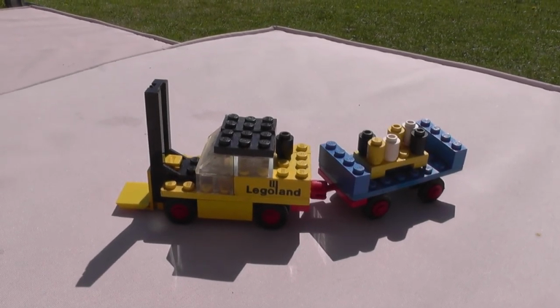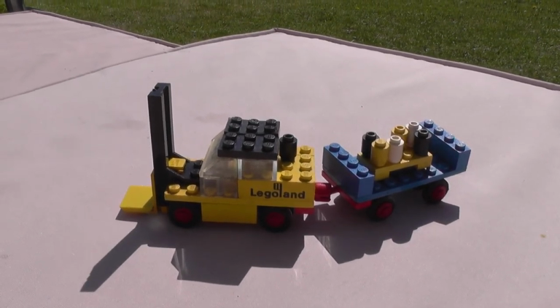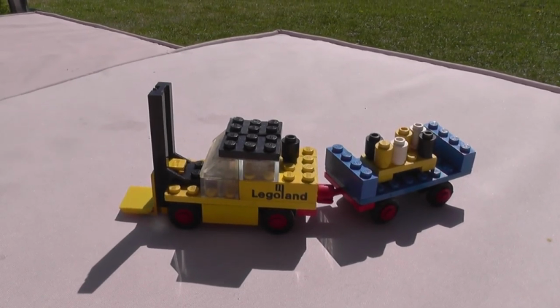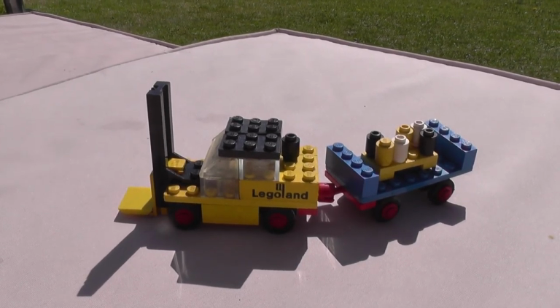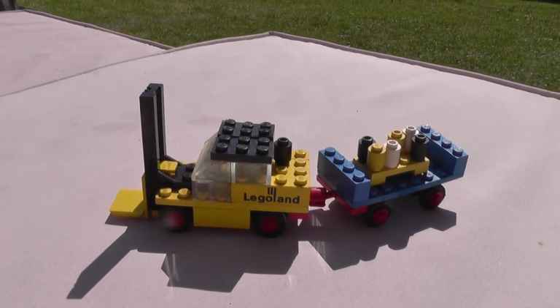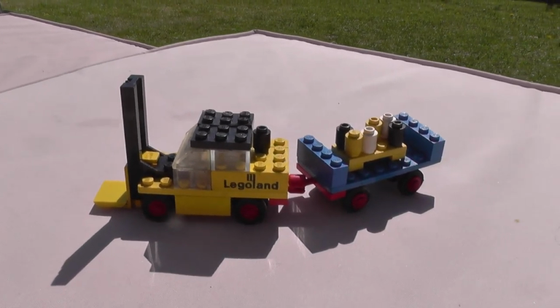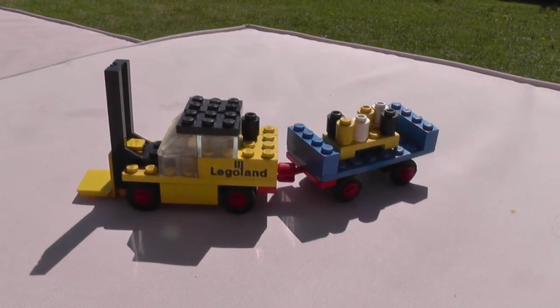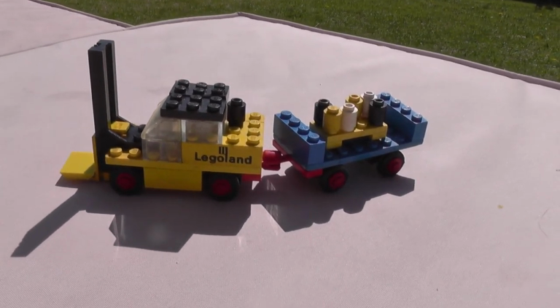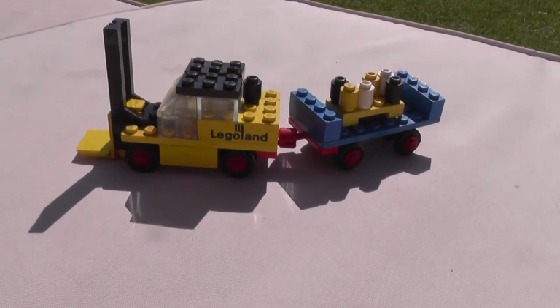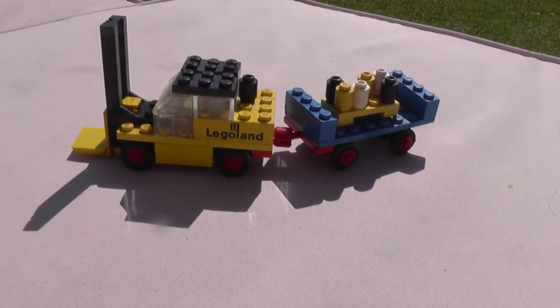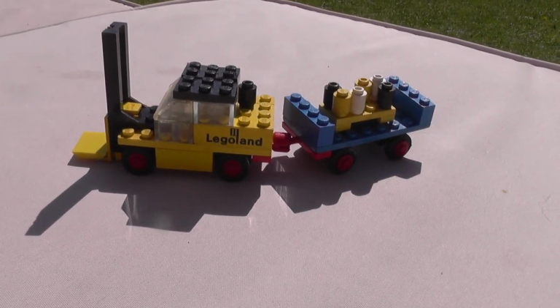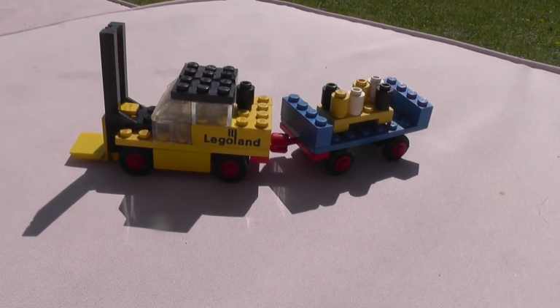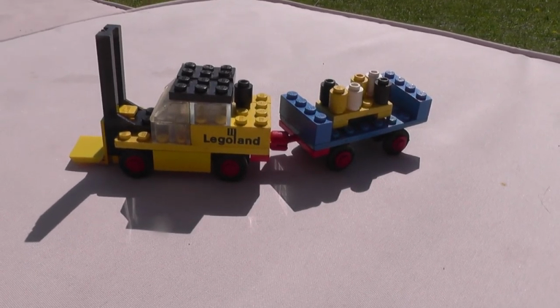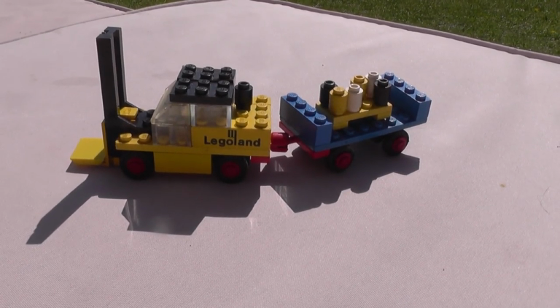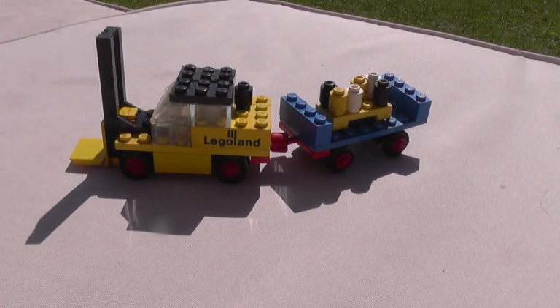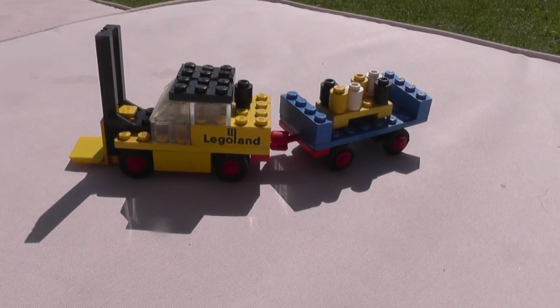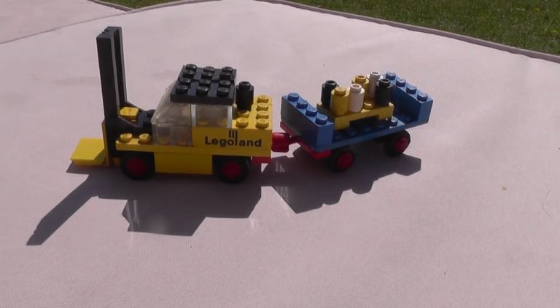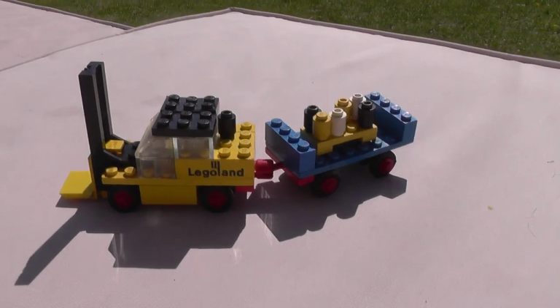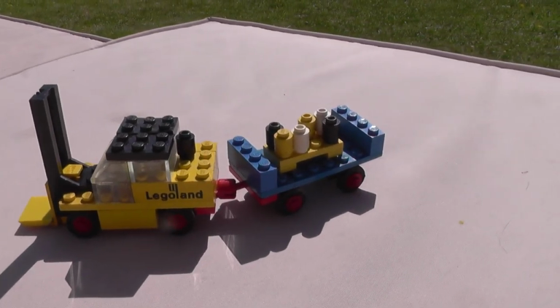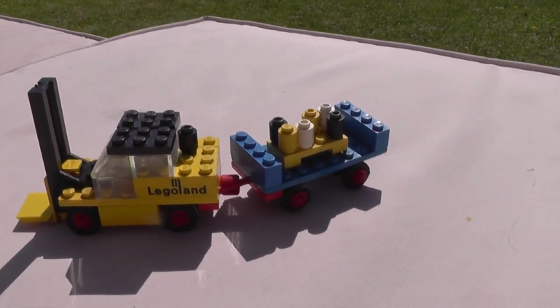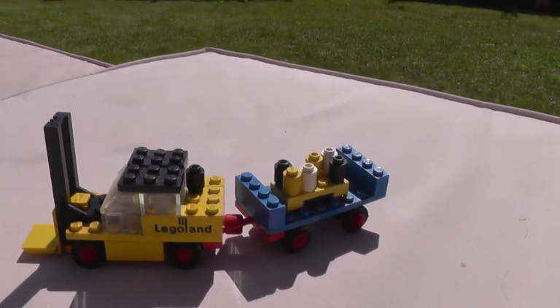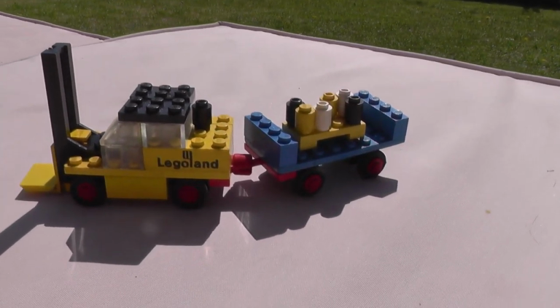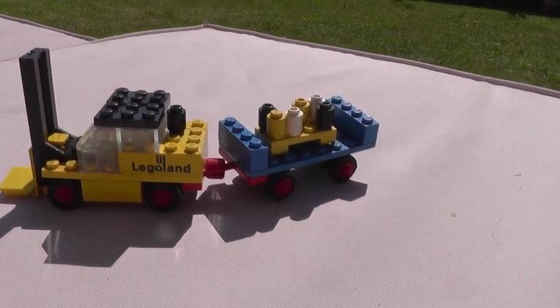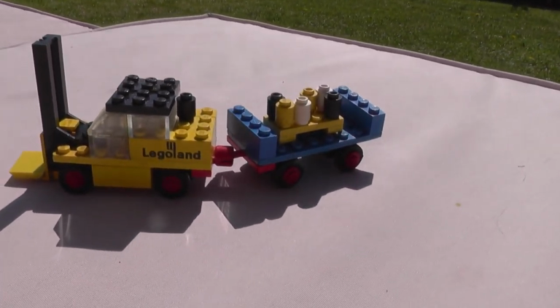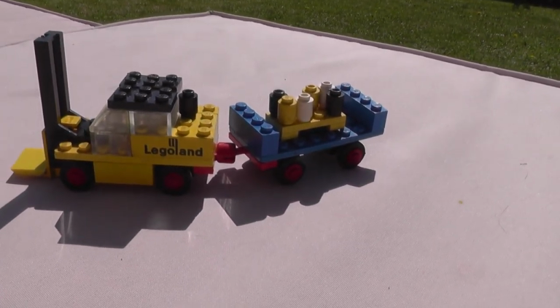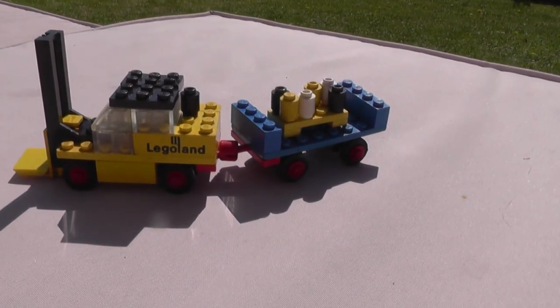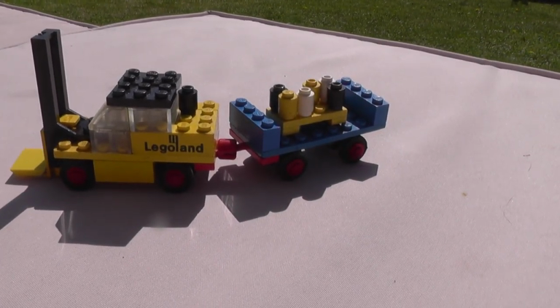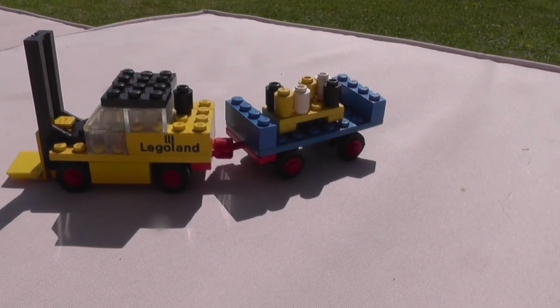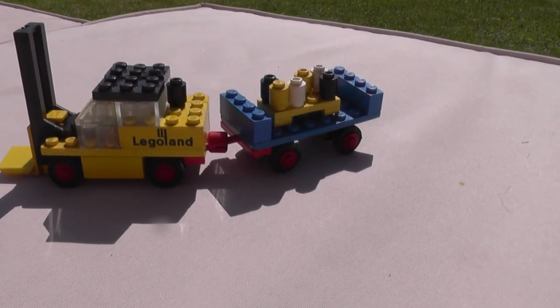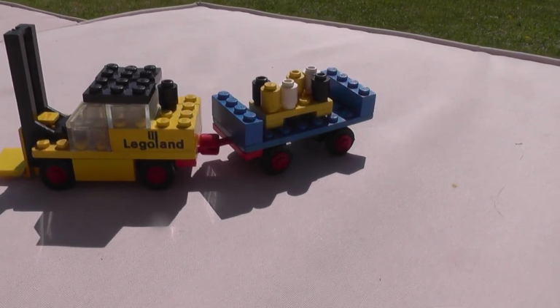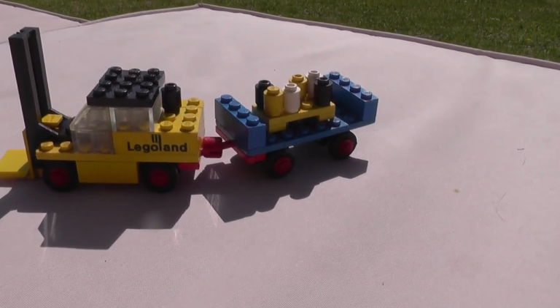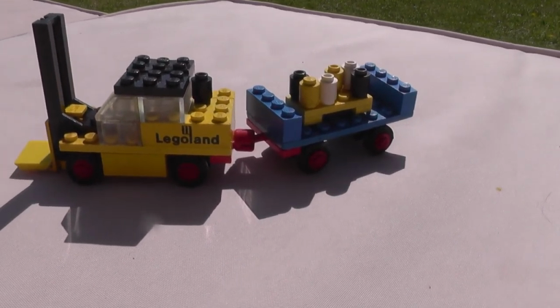So today's build on Lockdown Lego — or Lego Lockdown, because I can't remember which round it was — is a forklift truck with a trailer.